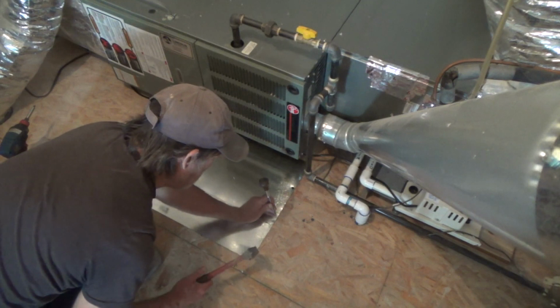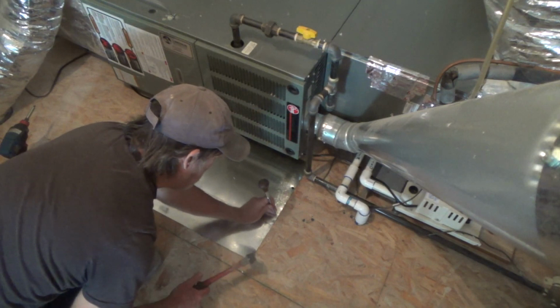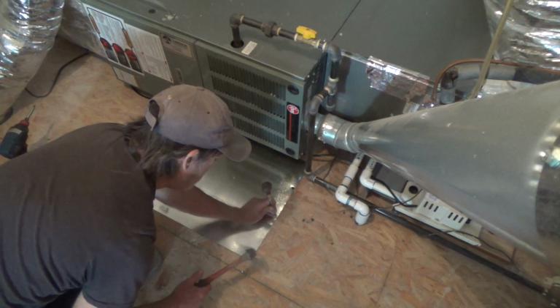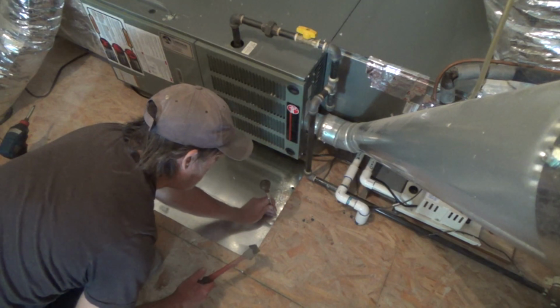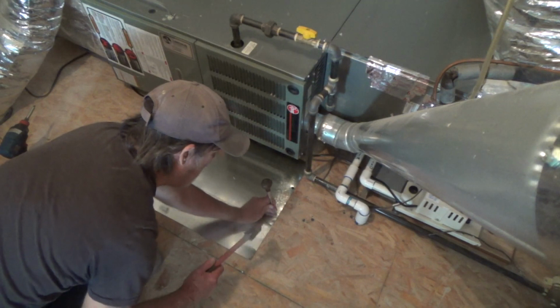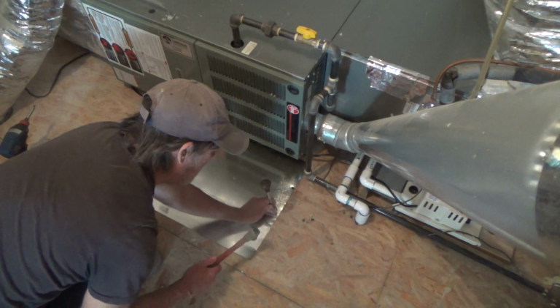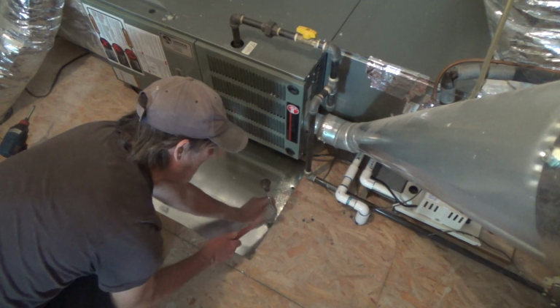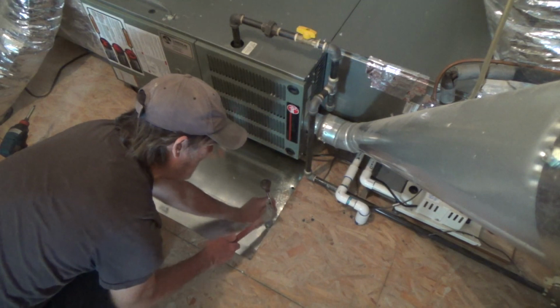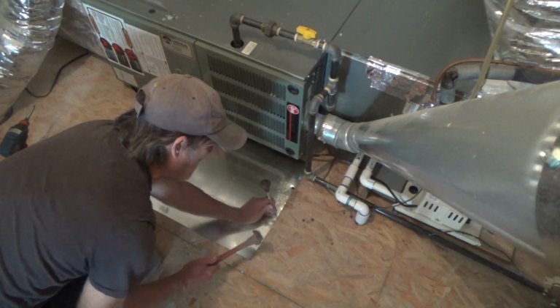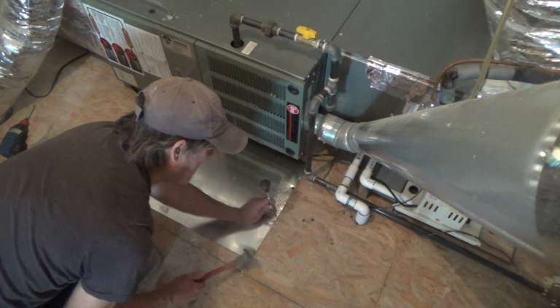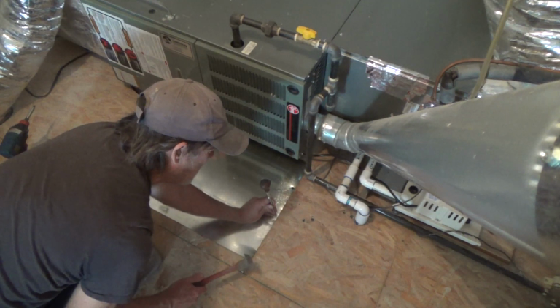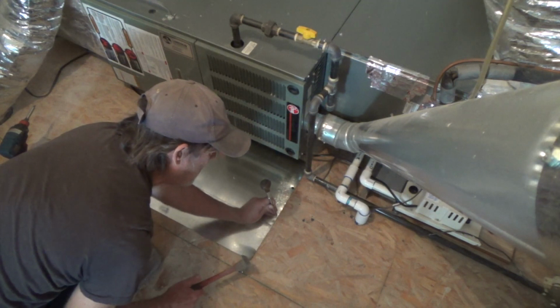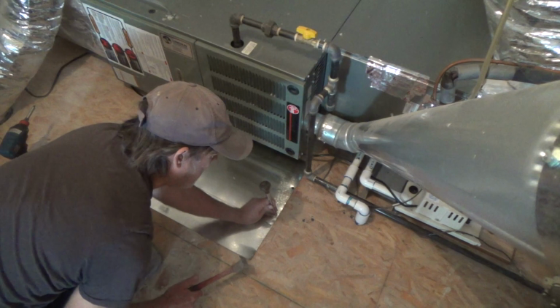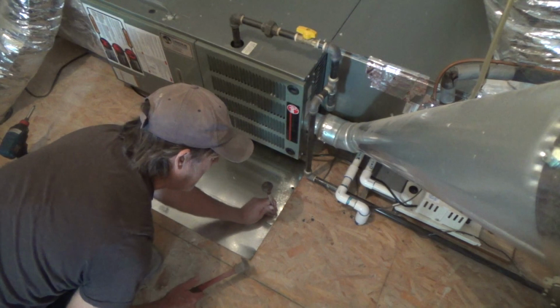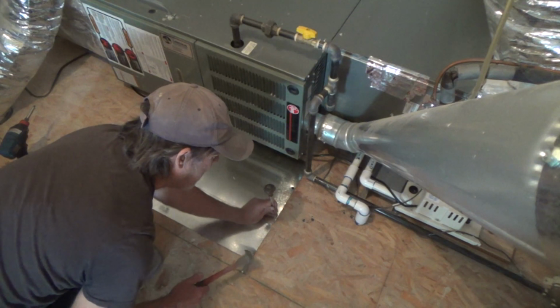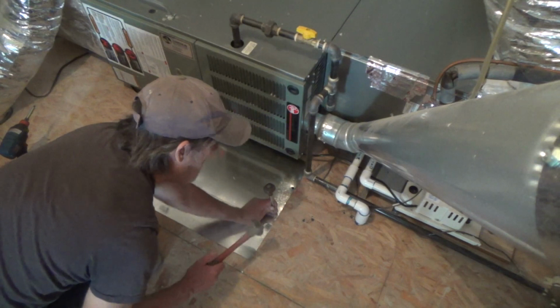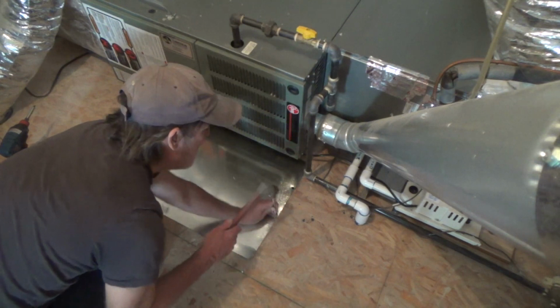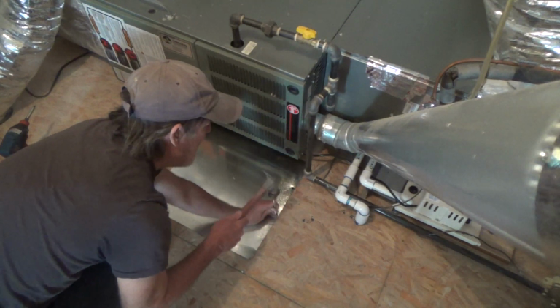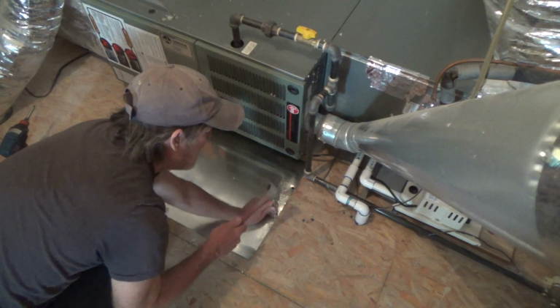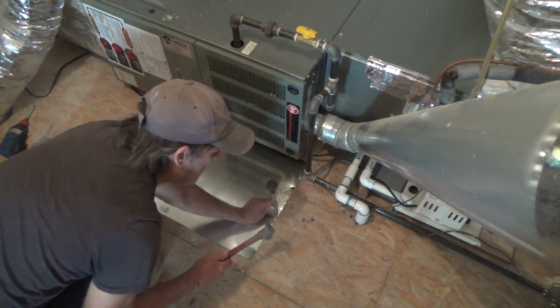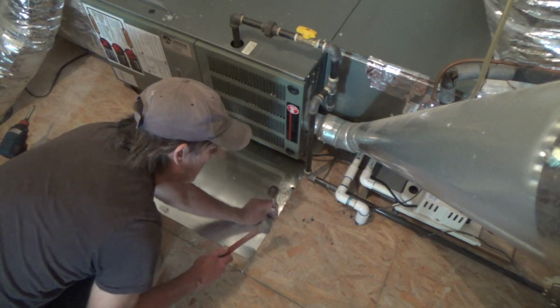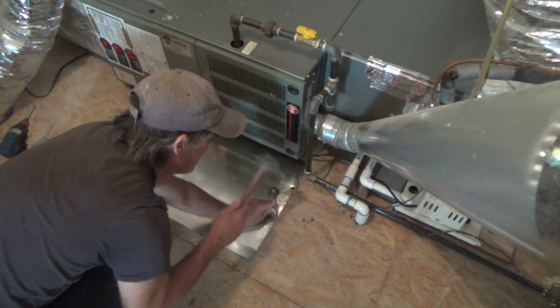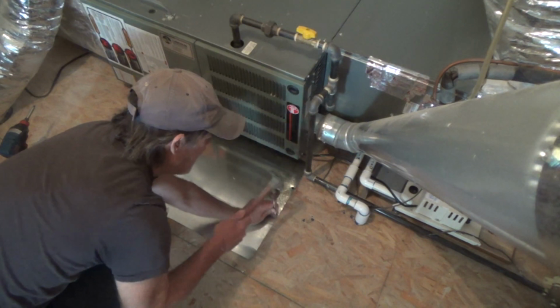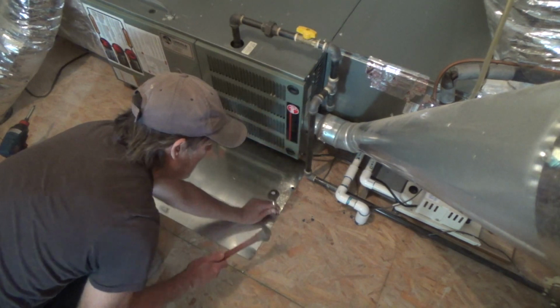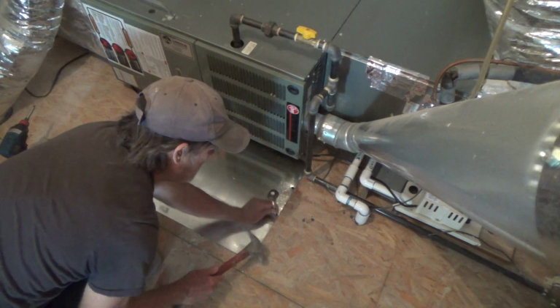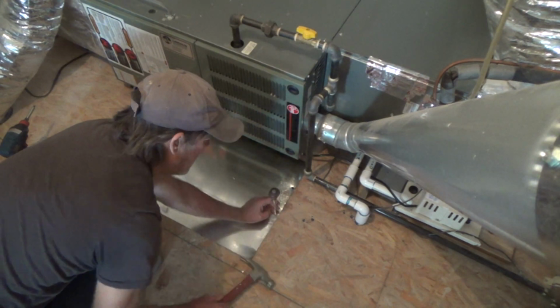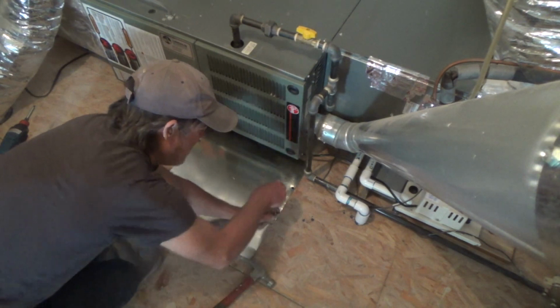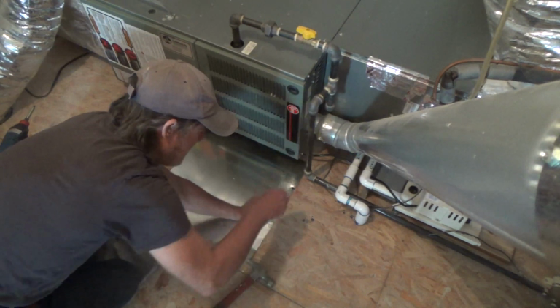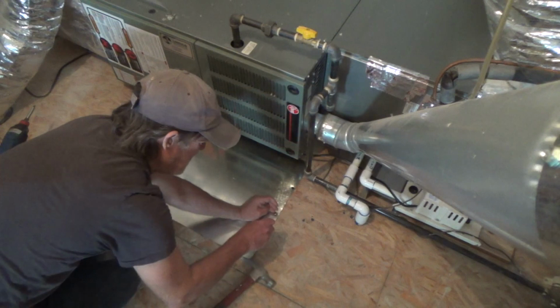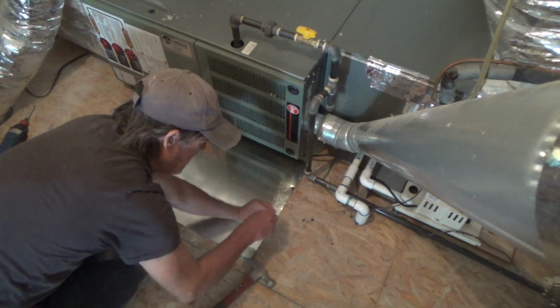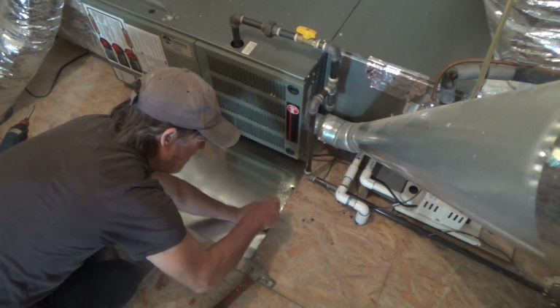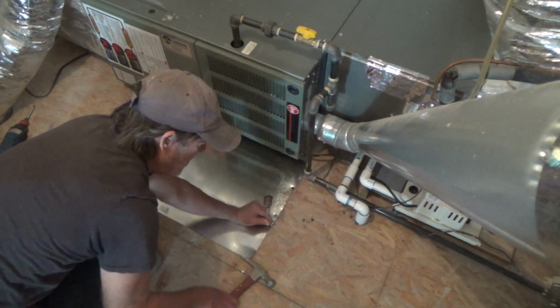Now I don't even know if I'm gonna go through the double layer. I think I'm not going to. I'm just gonna go through the wood.